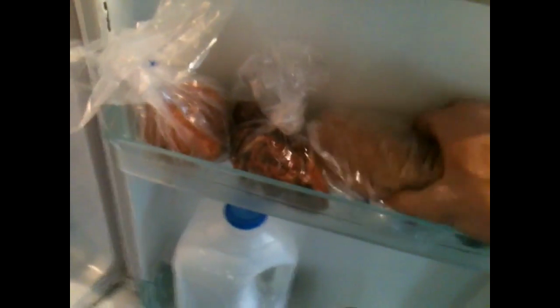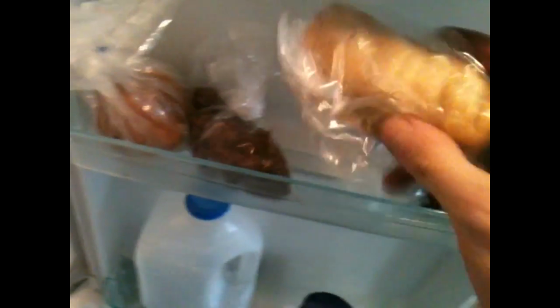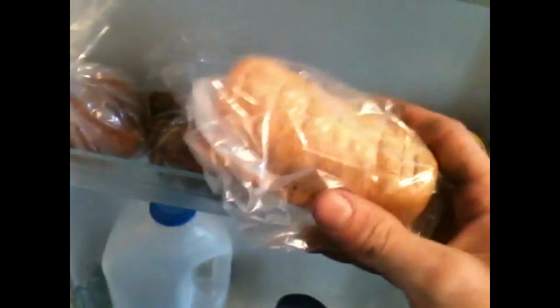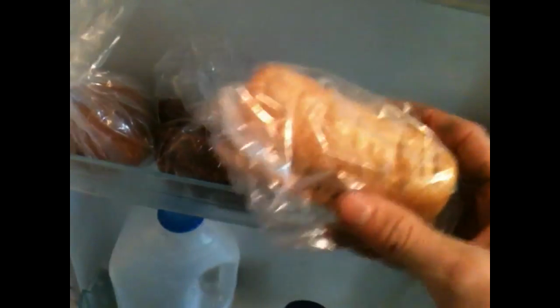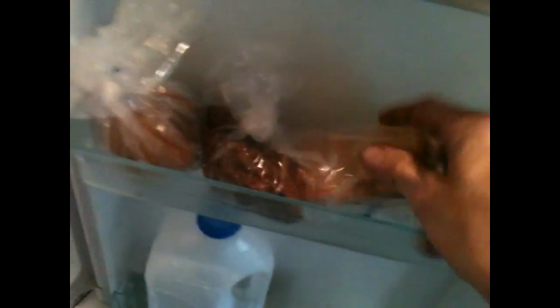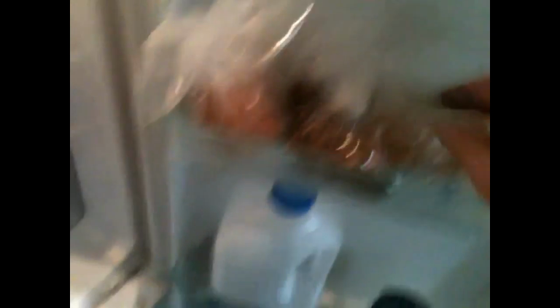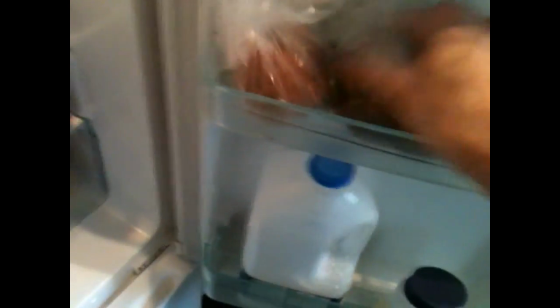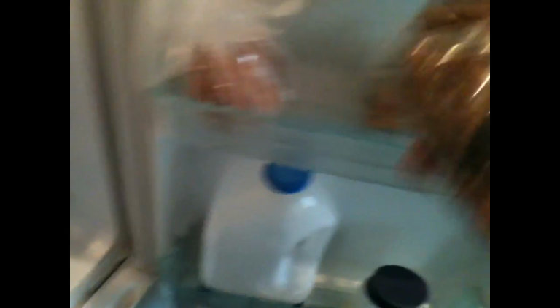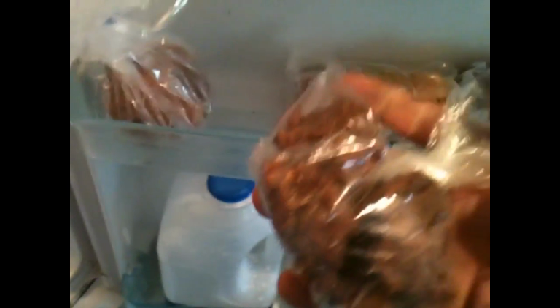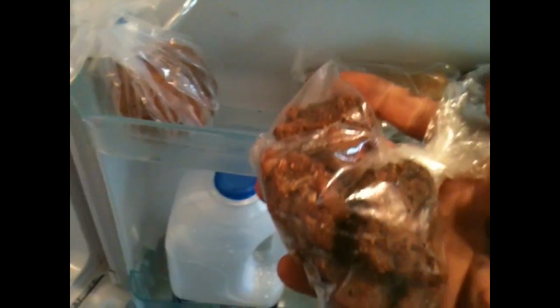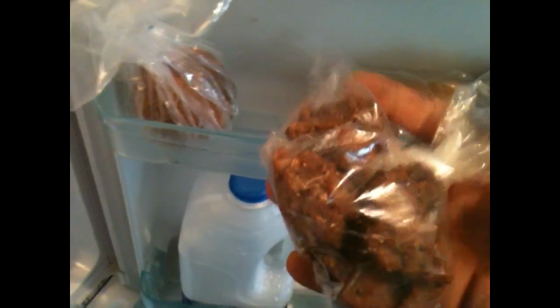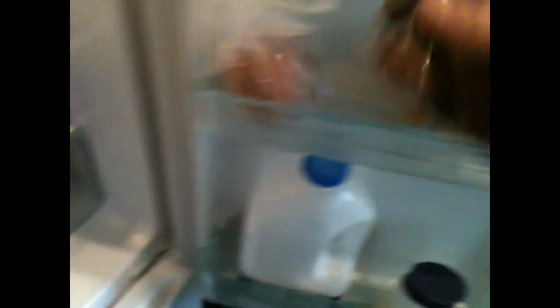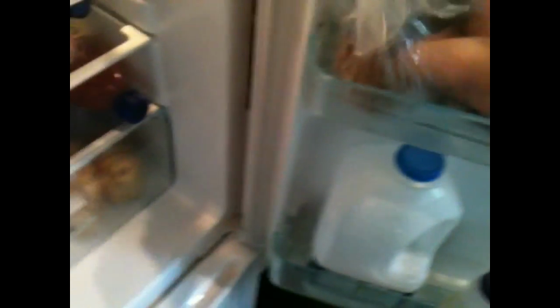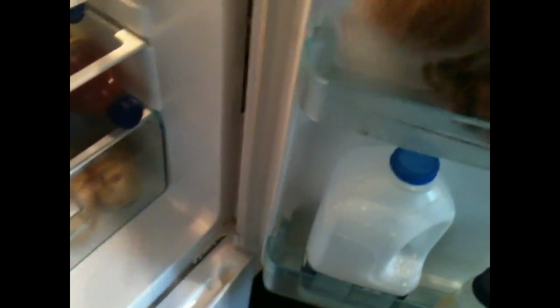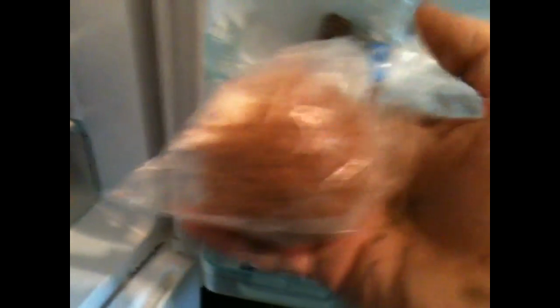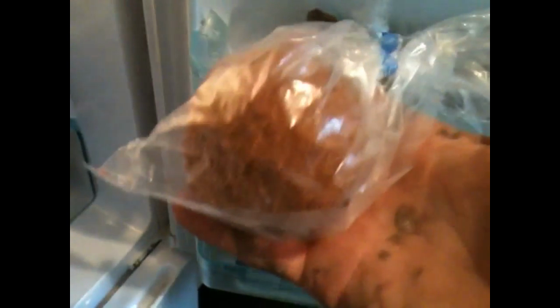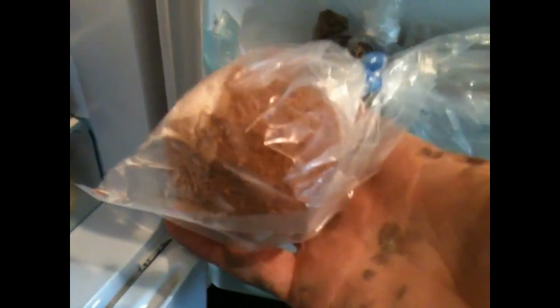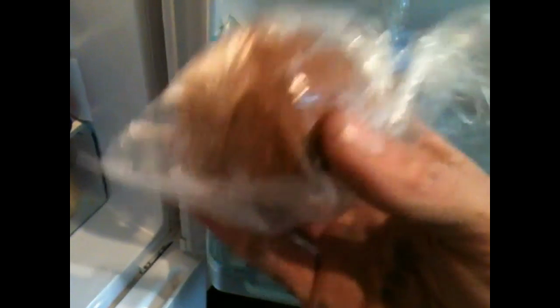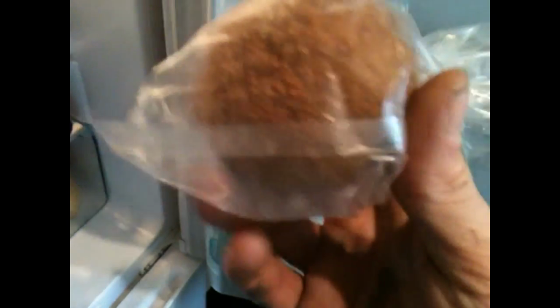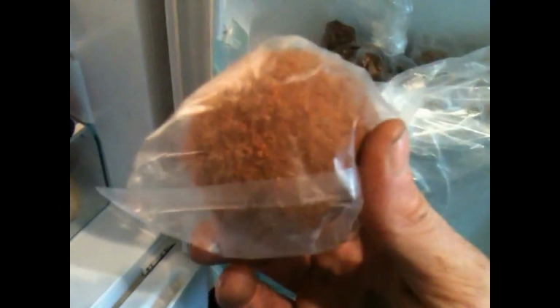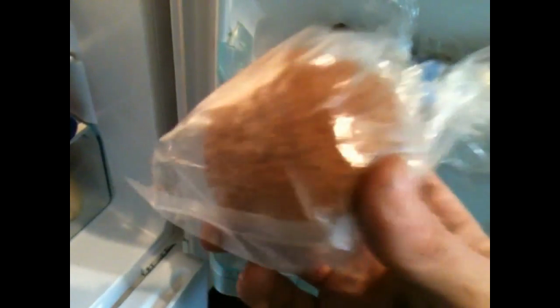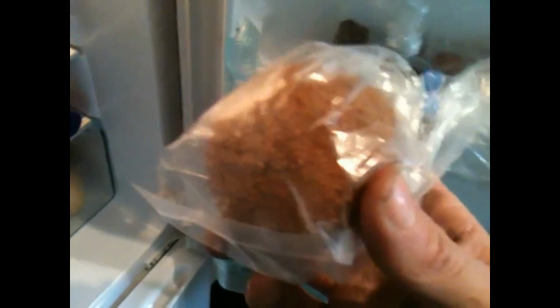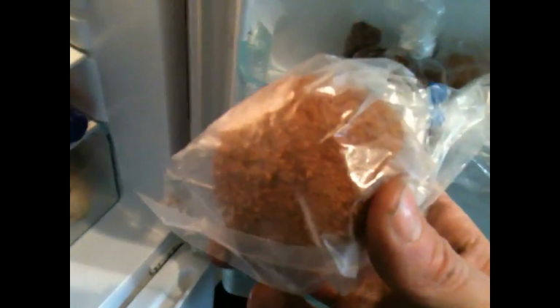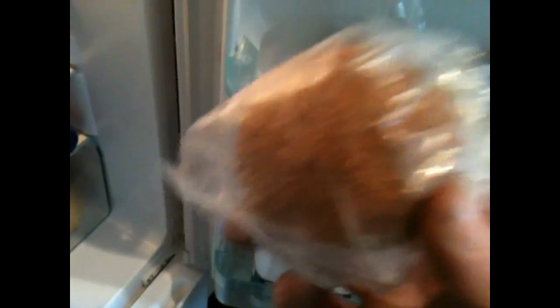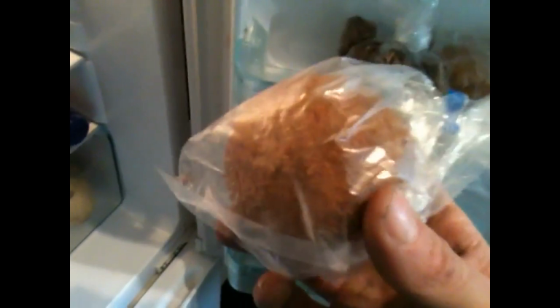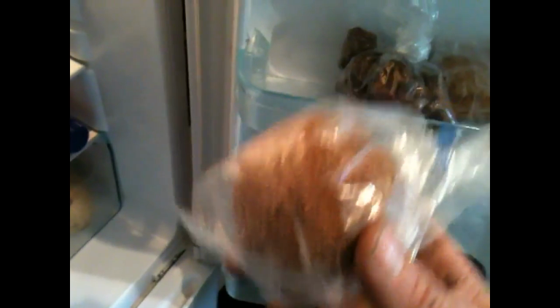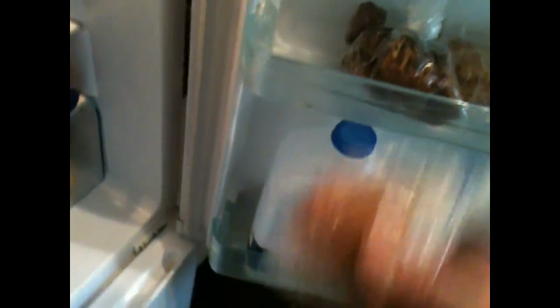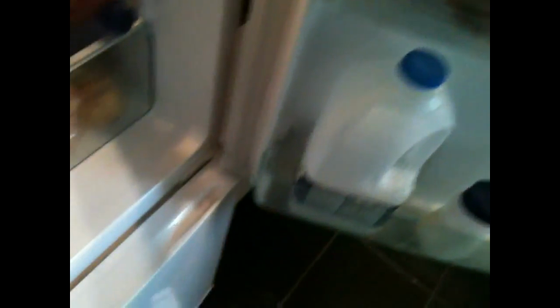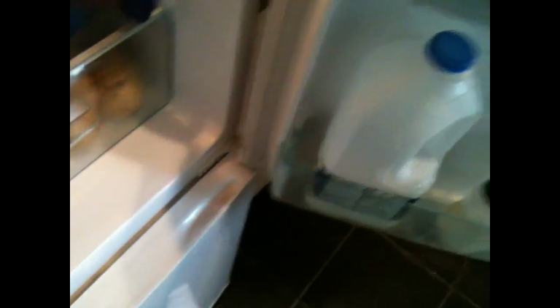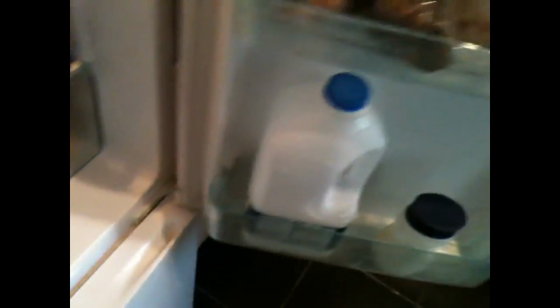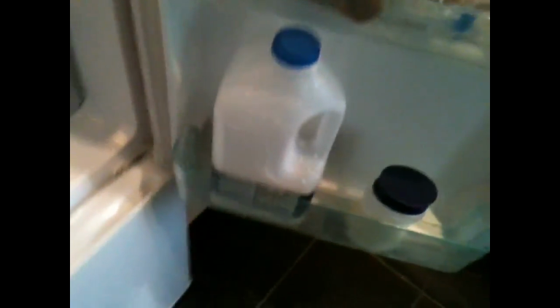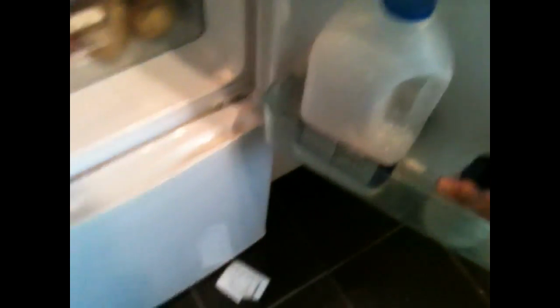Sausage roll from the butchers — finest quality. Chicken nuggets from the butchers, very nice. Scotch egg. I tell you now, you will not find a finer Scotch egg in all of England than my local butchers. Believe me, I've tried.